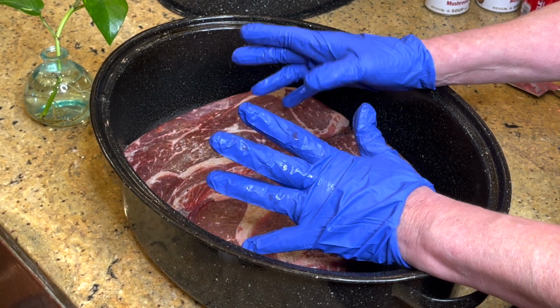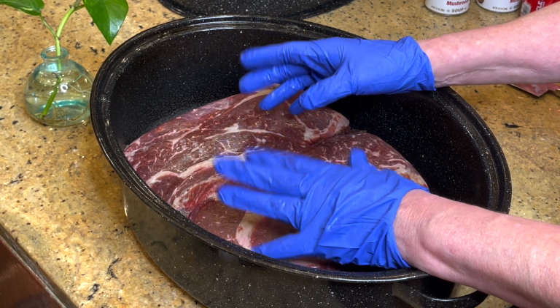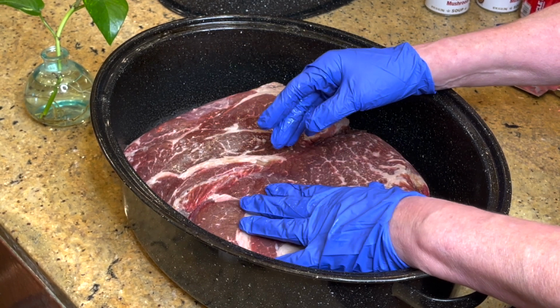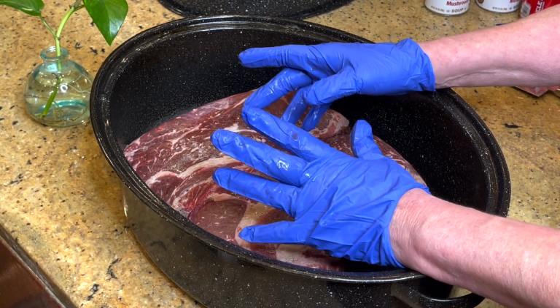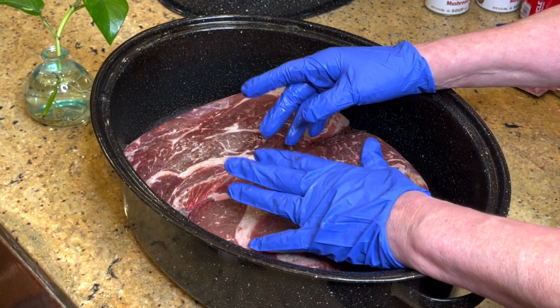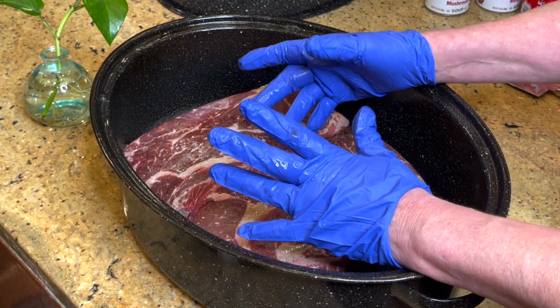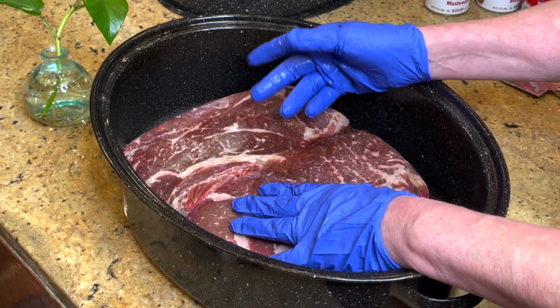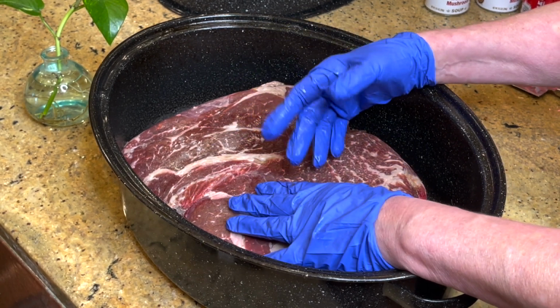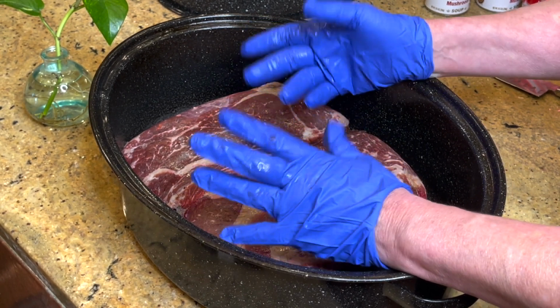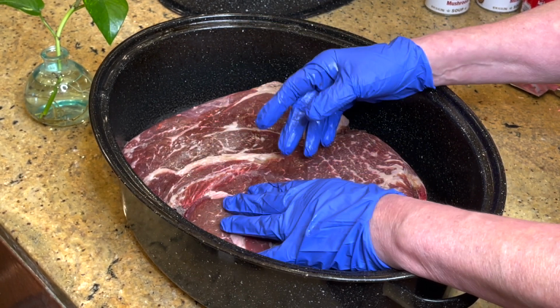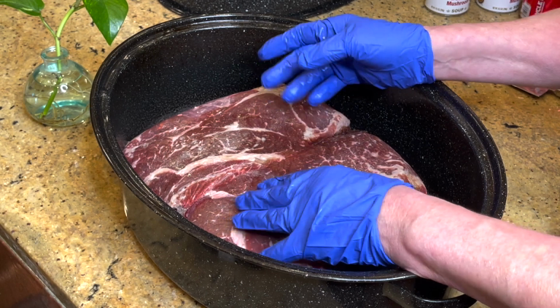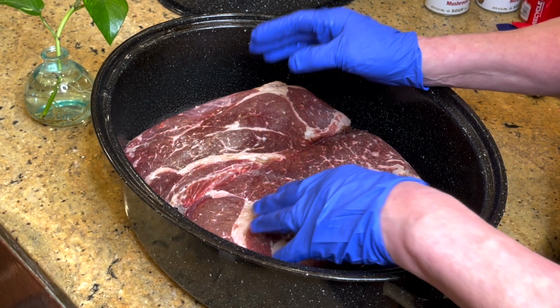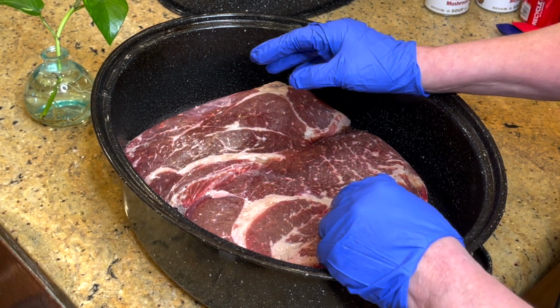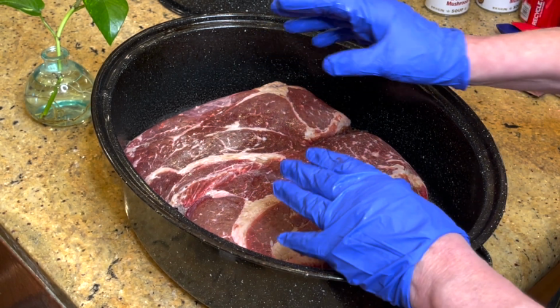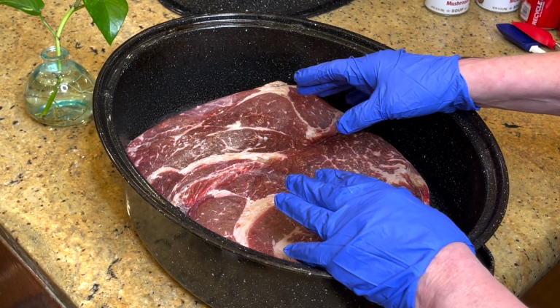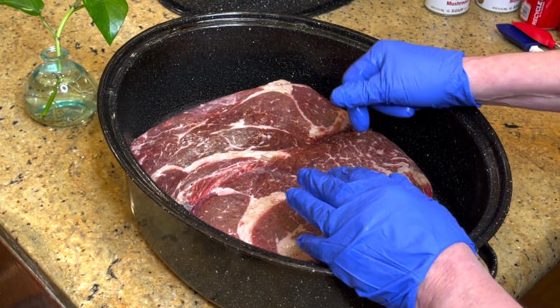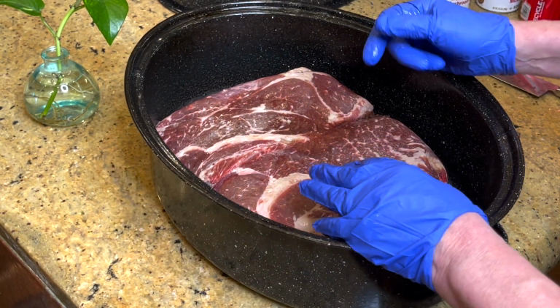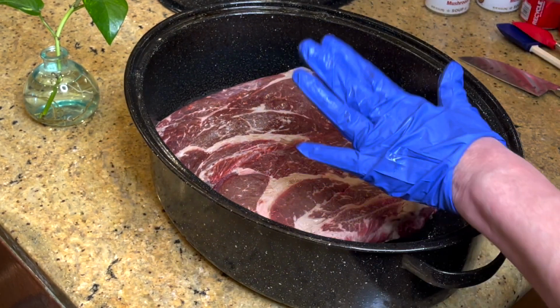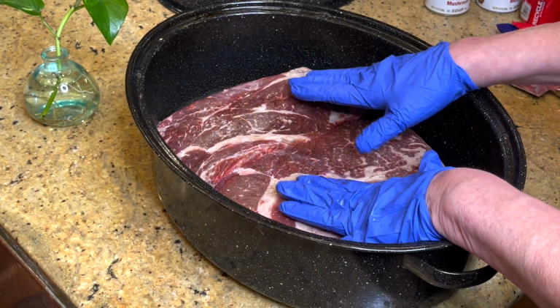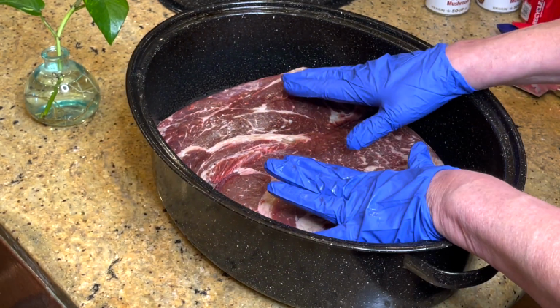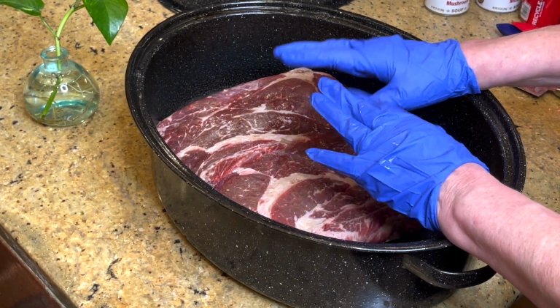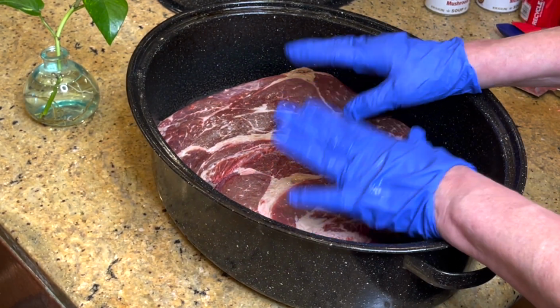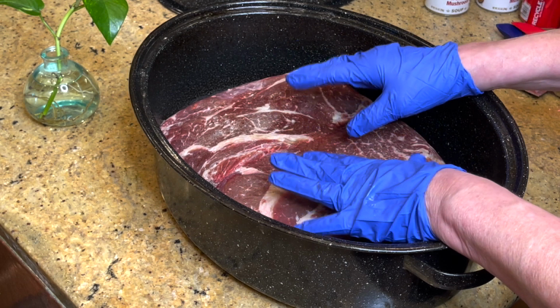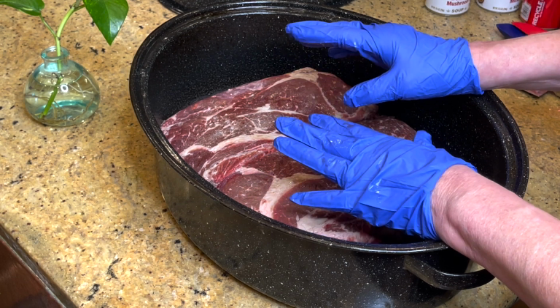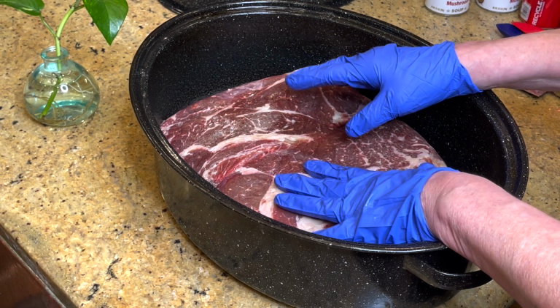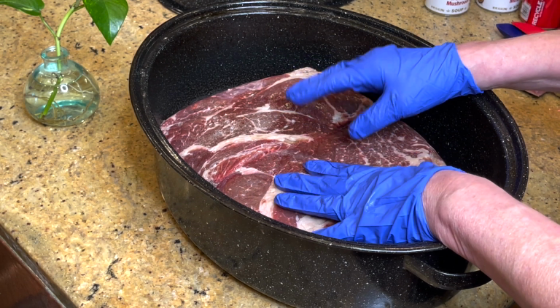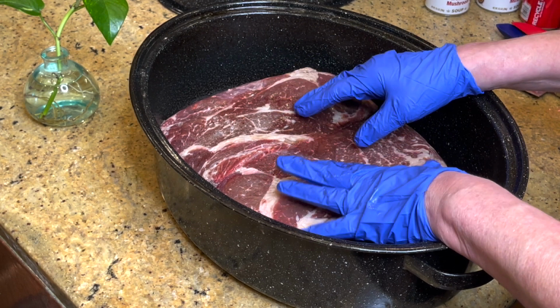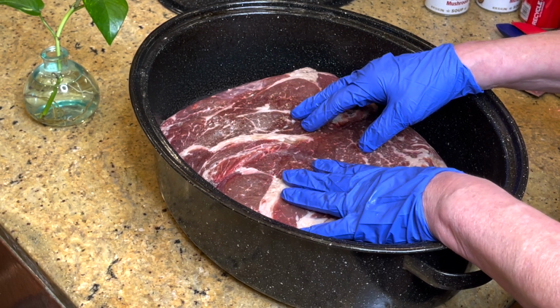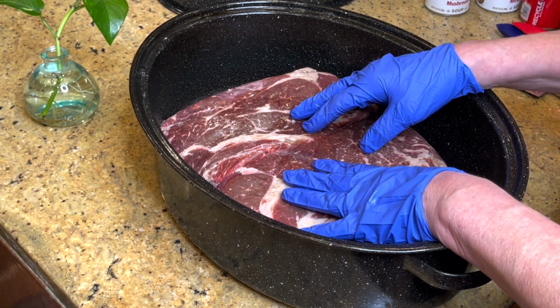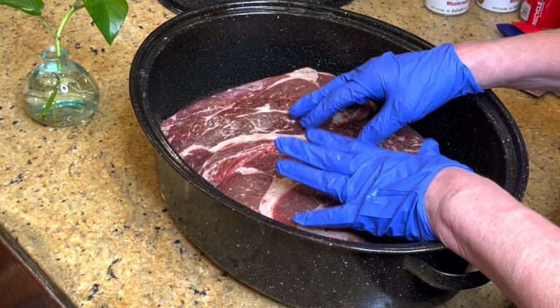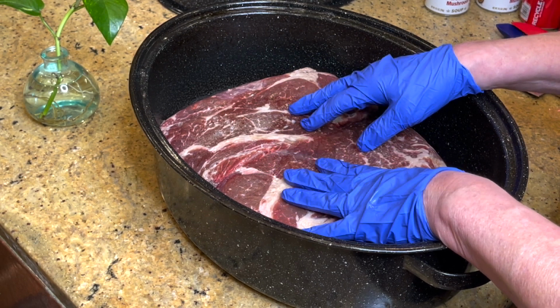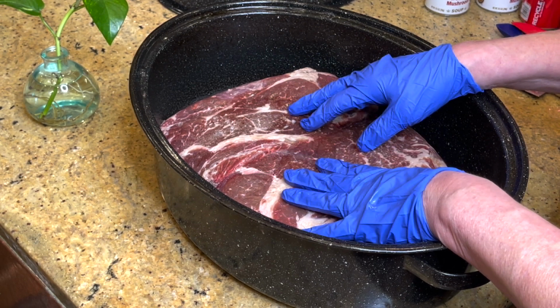That's a dollar something a piece — you can't even go to McDonald's for that. And this is delicious. It makes the best gravy for mashed potatoes, roast beef gravy, whatever you want. That's why I'm going to share this with you today.